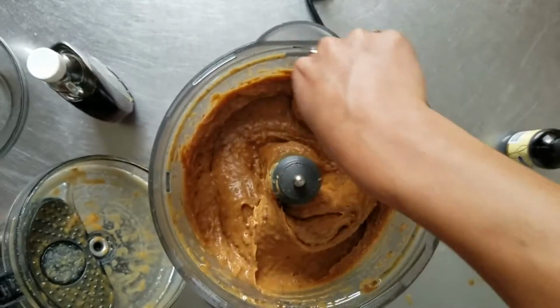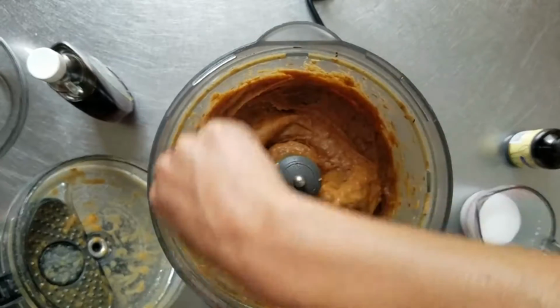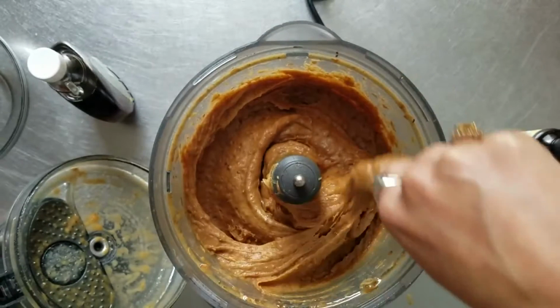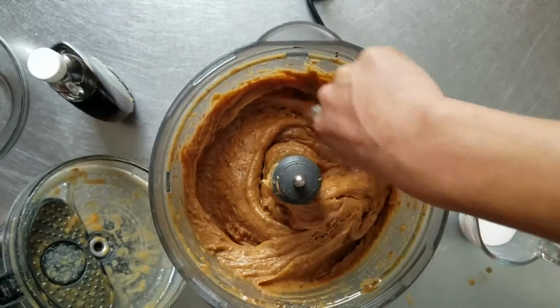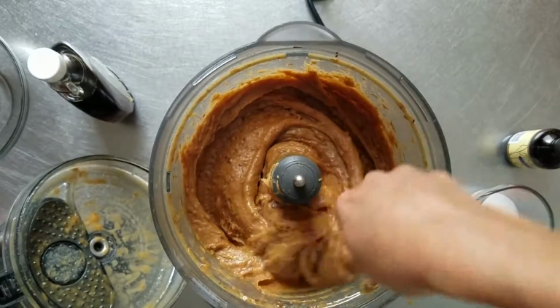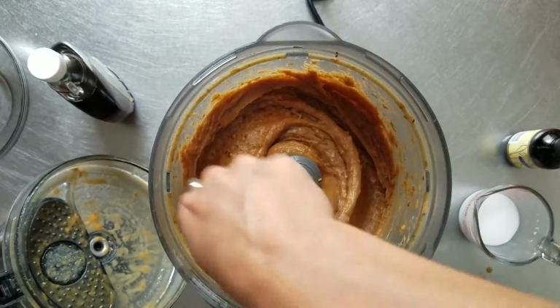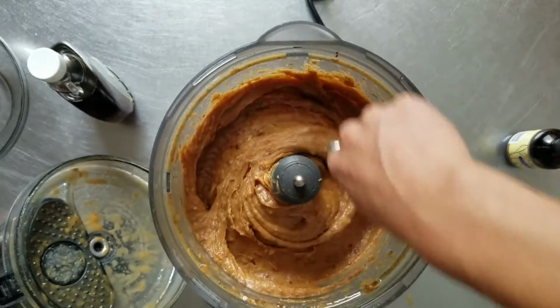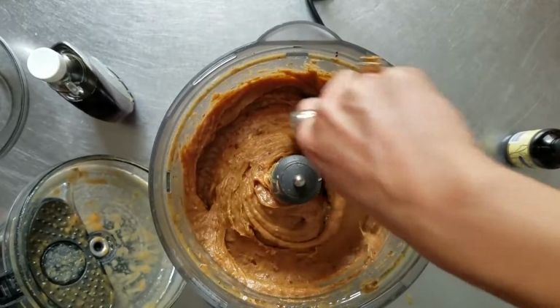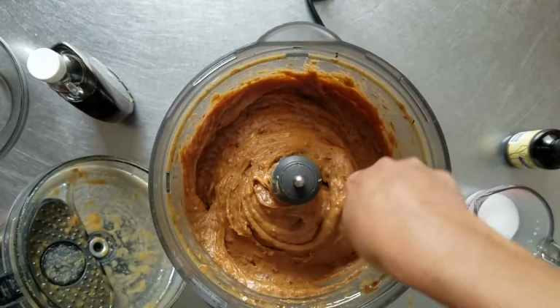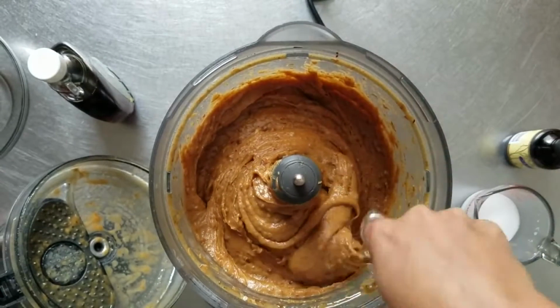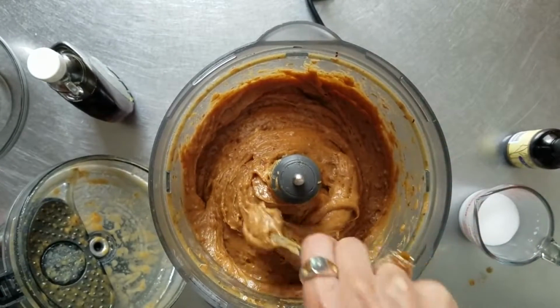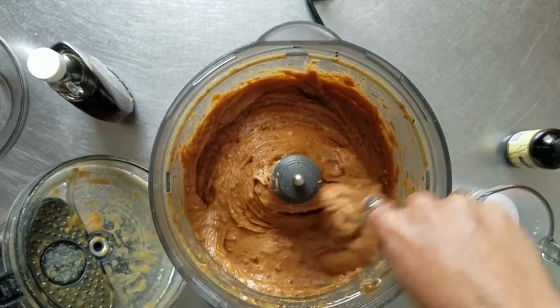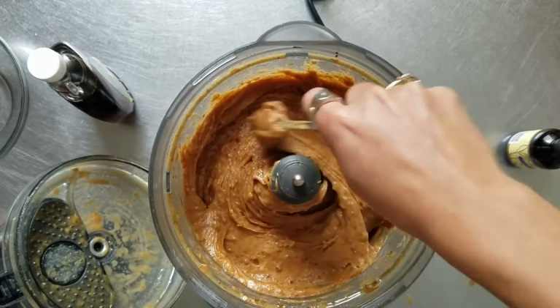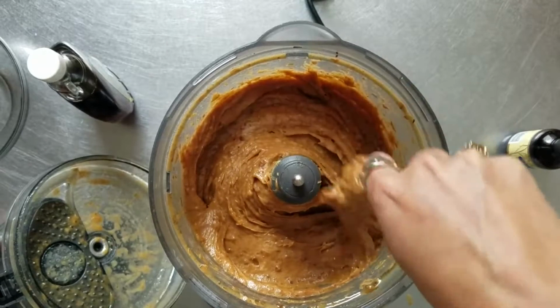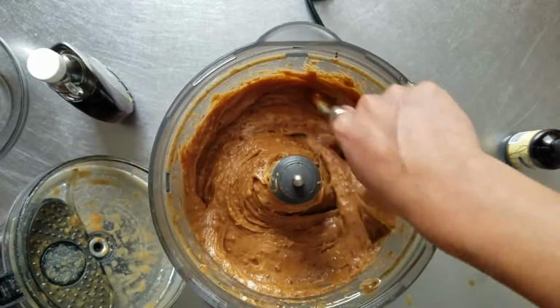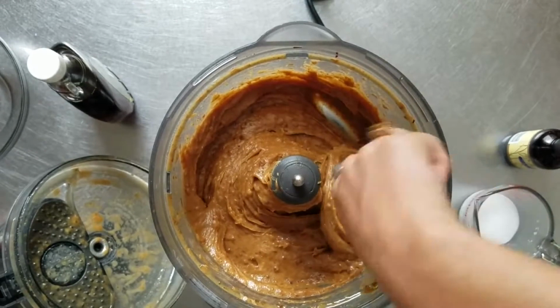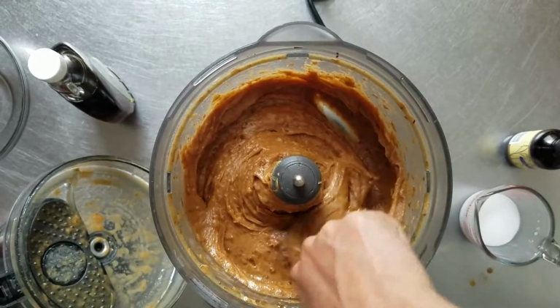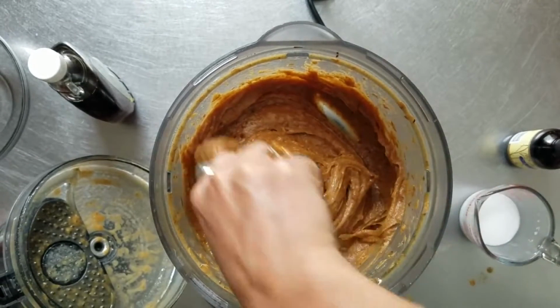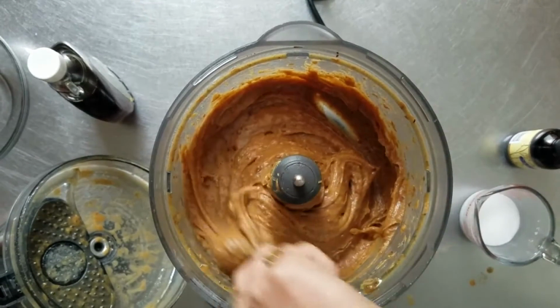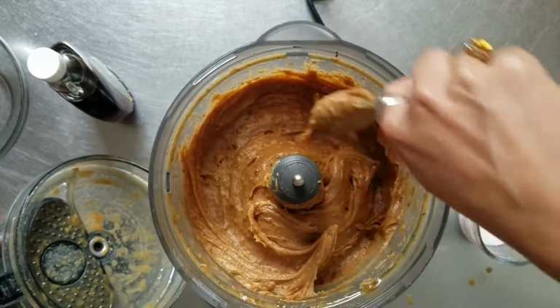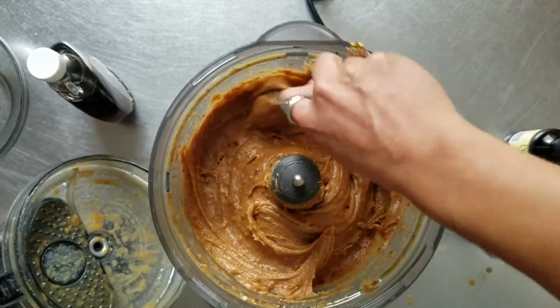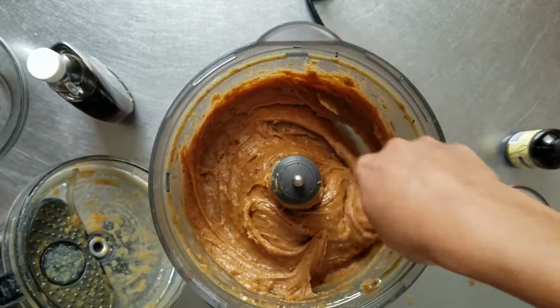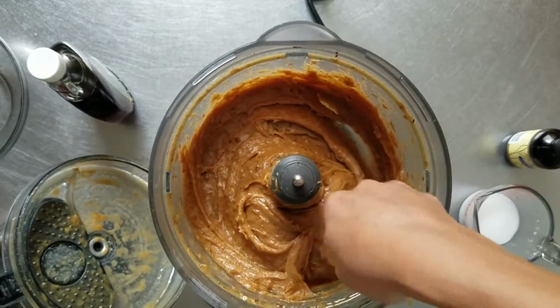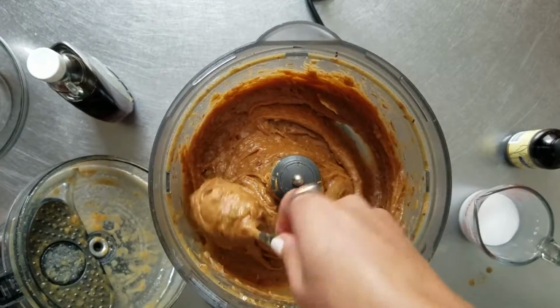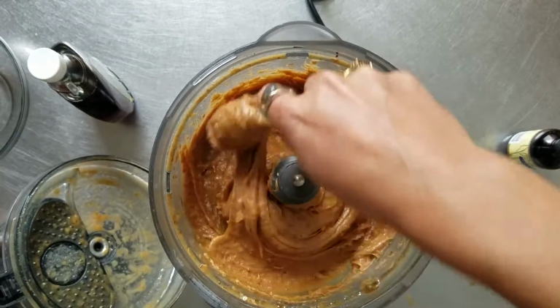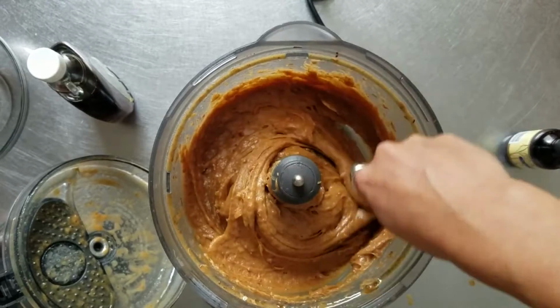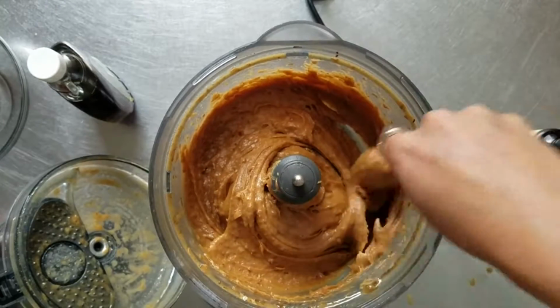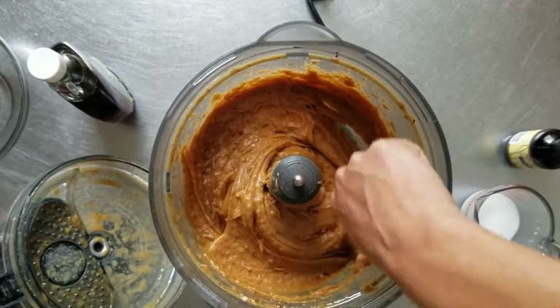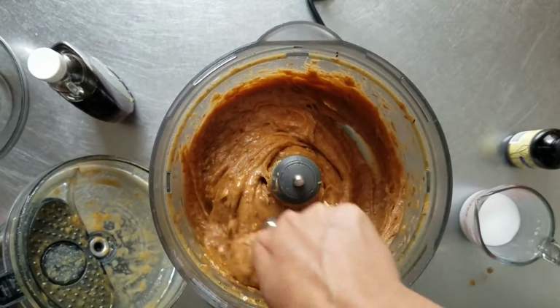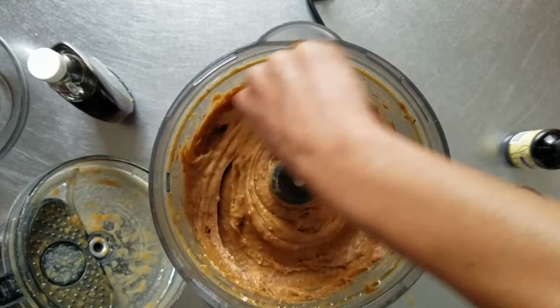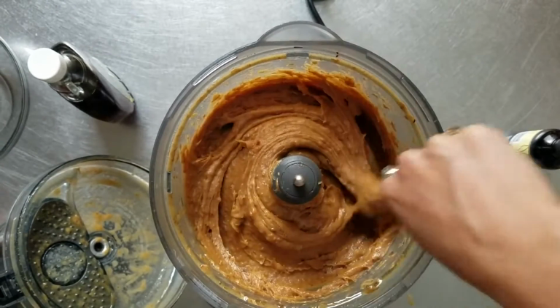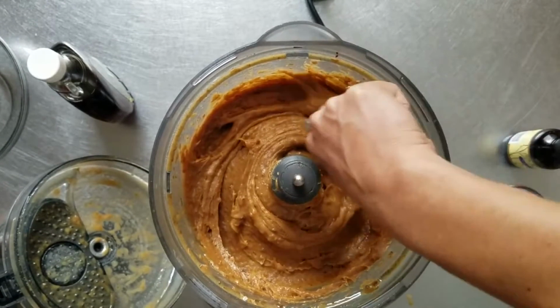A bit of technical difficulties — not with the camera, but with the food processor. In the end, the total came to an entire container of creamy almond butter.